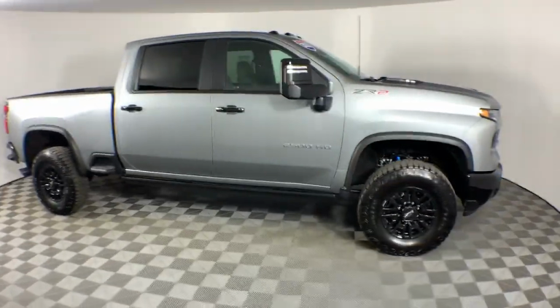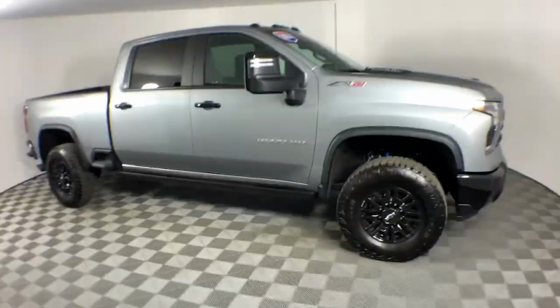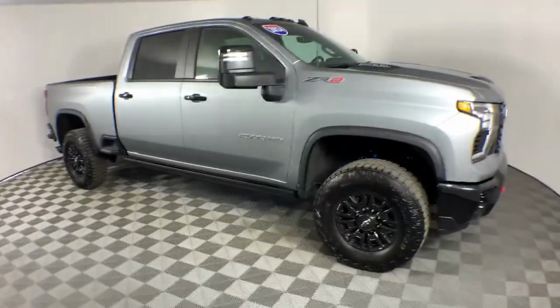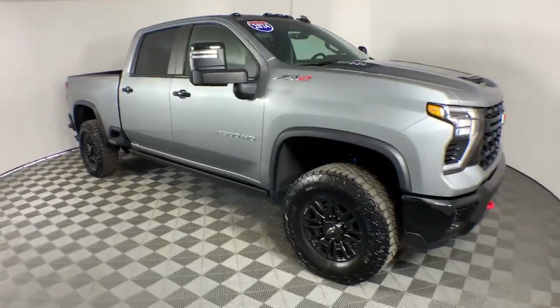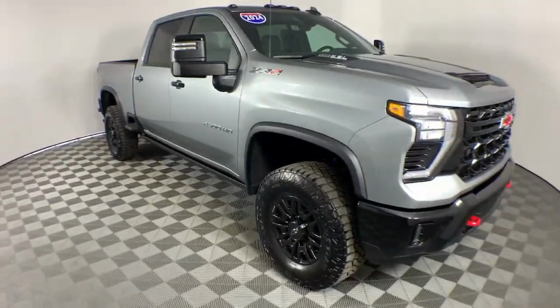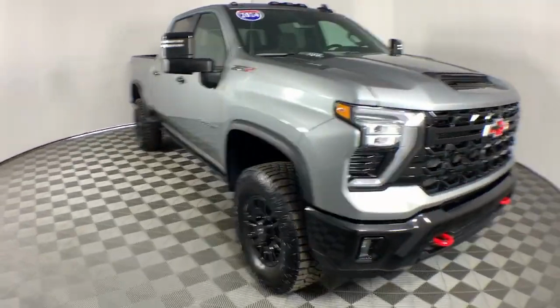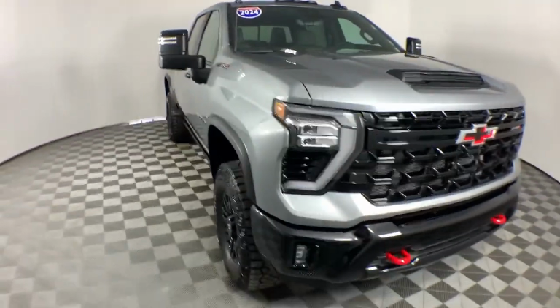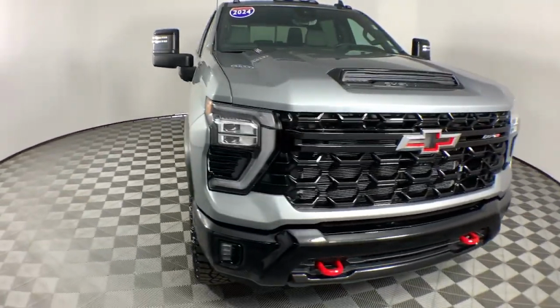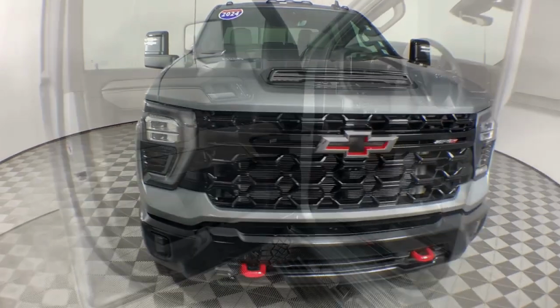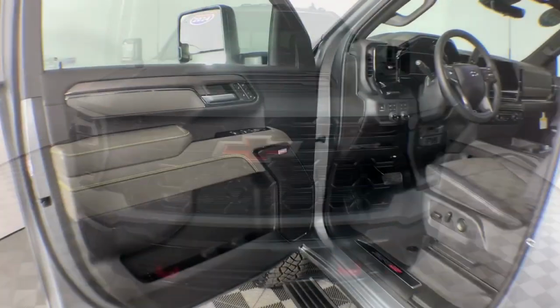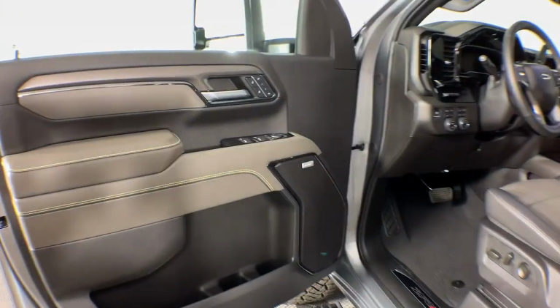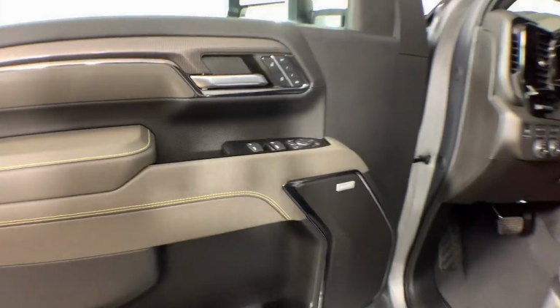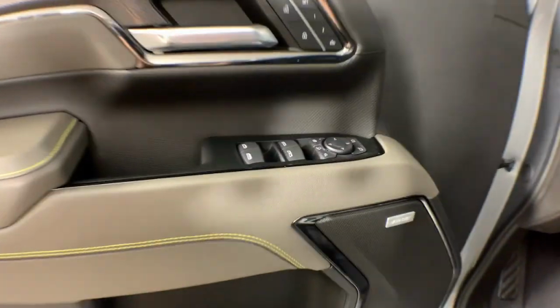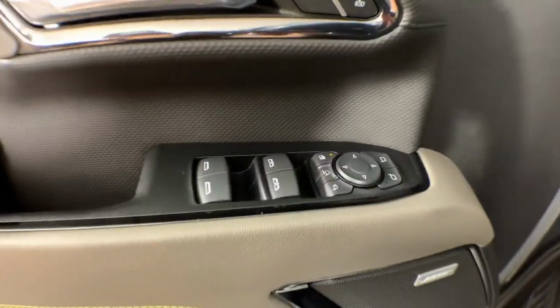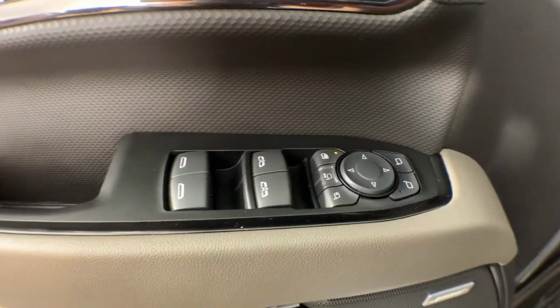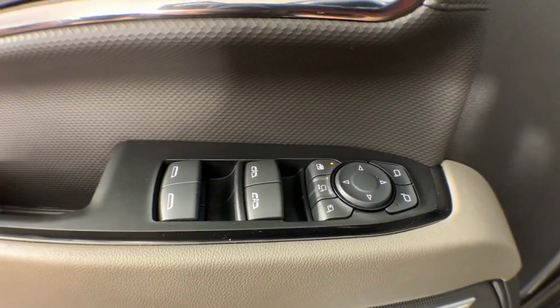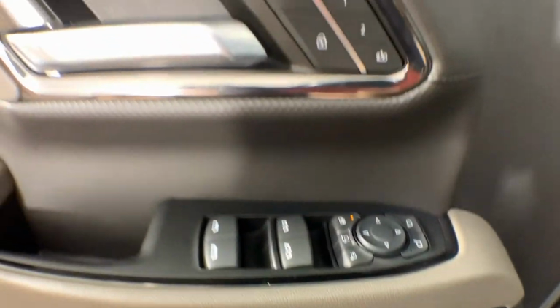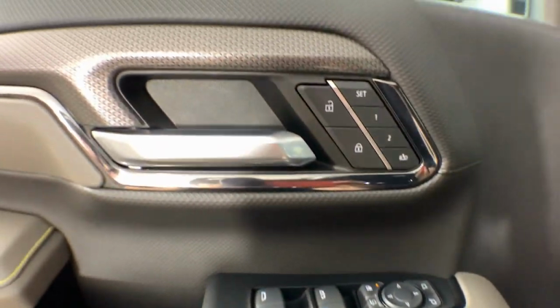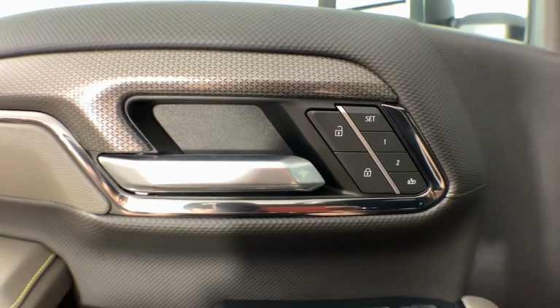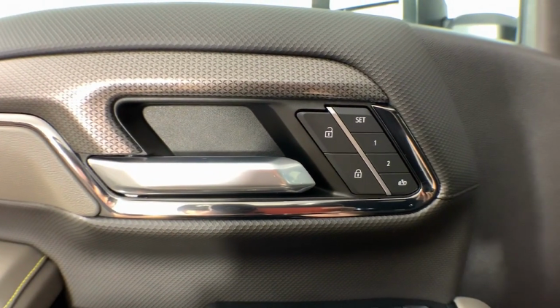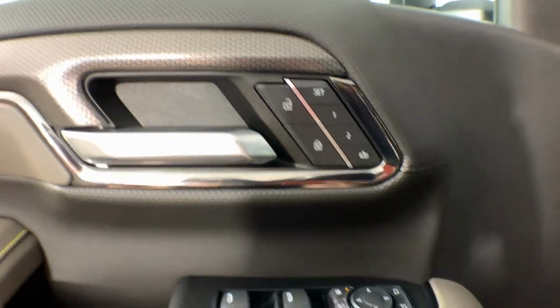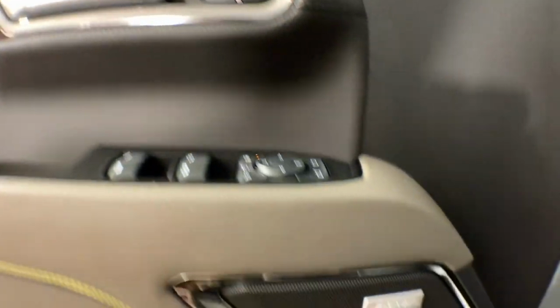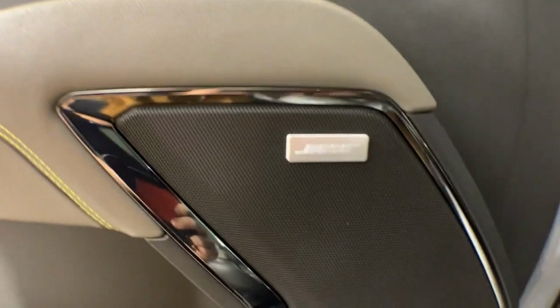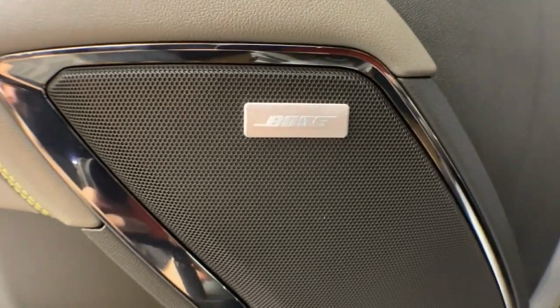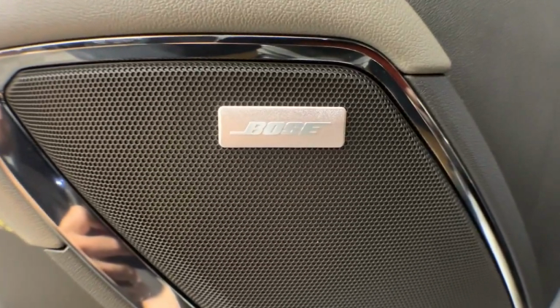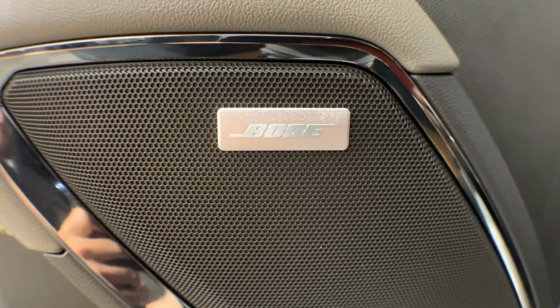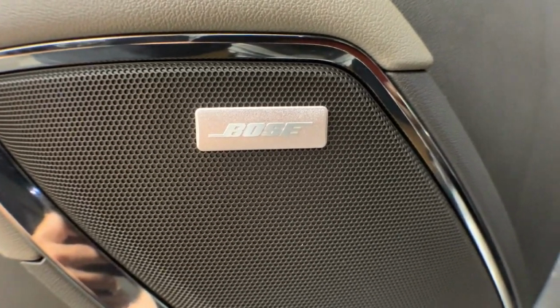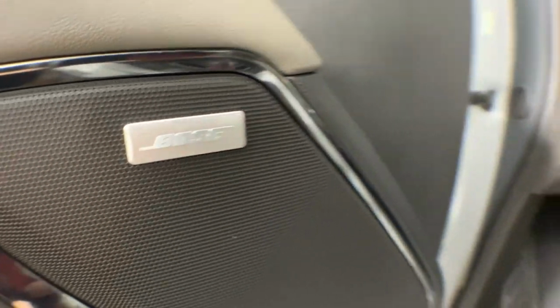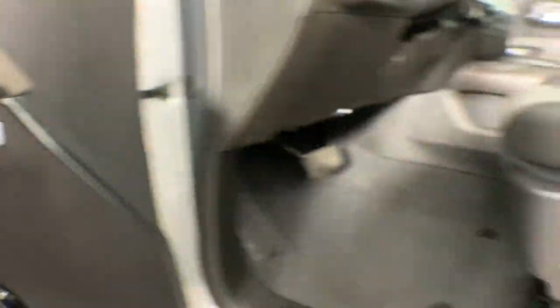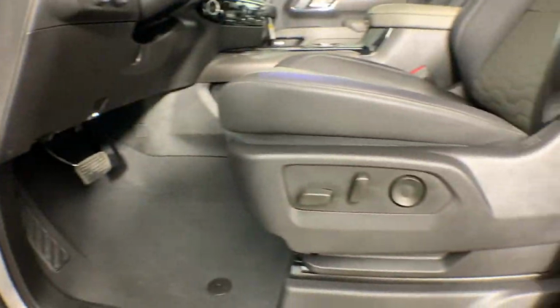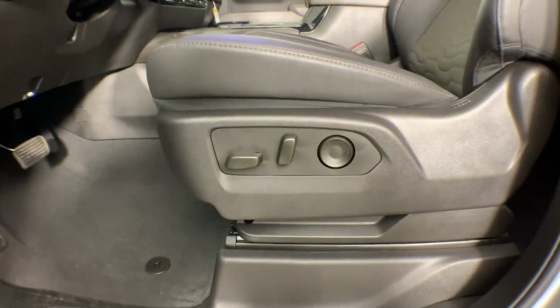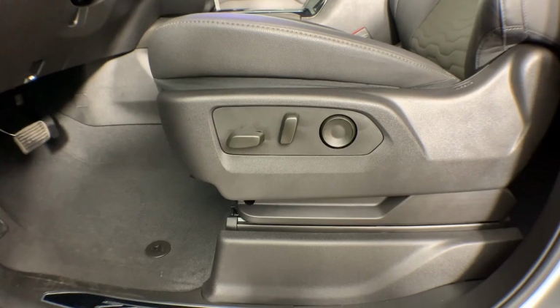These are just some of the great options this vehicle comes with: heated steering wheel, Apple CarPlay and/or Android Auto, head-up display, wireless charging station, sun/moonroof, heated driver's seat, and keyless entry.